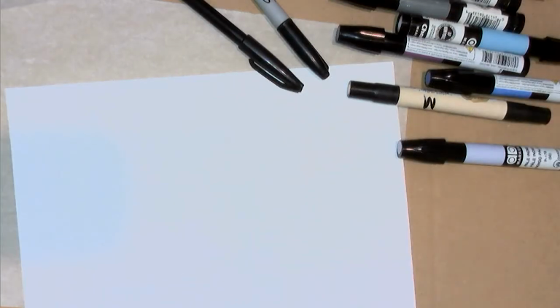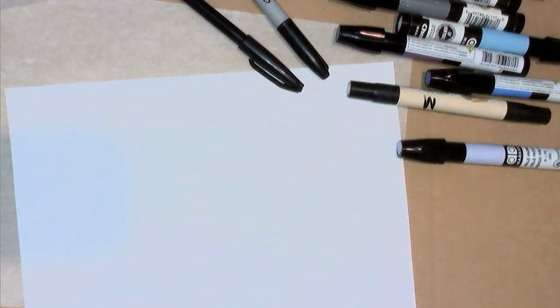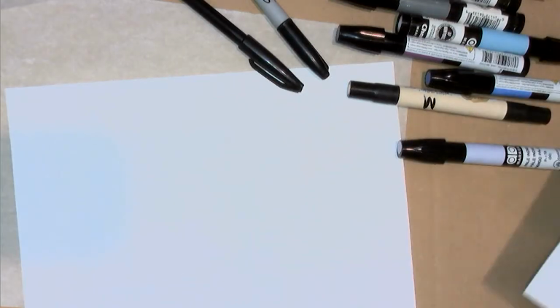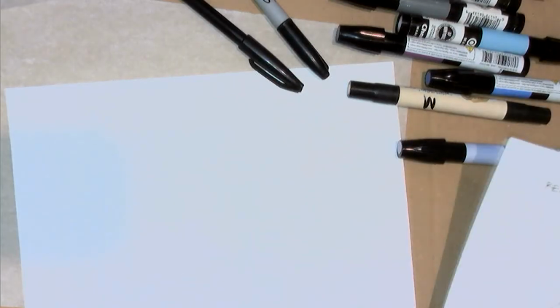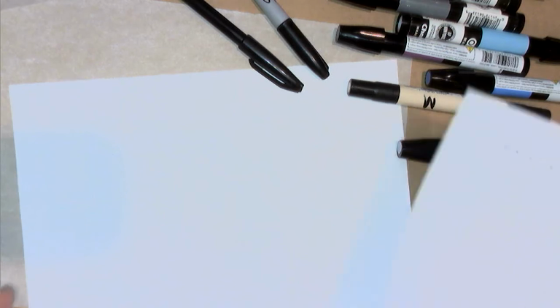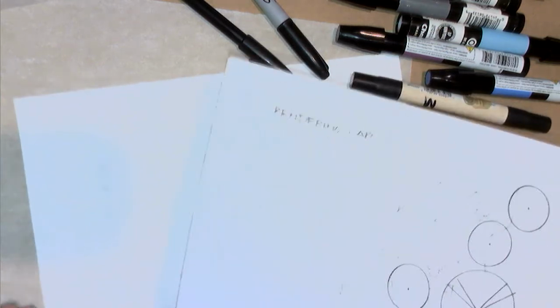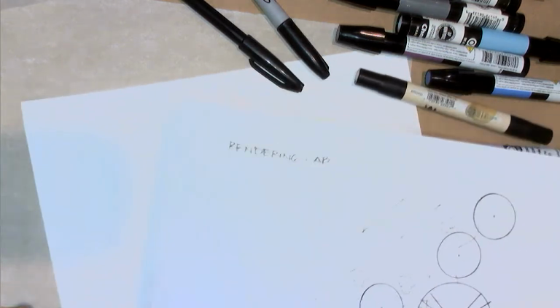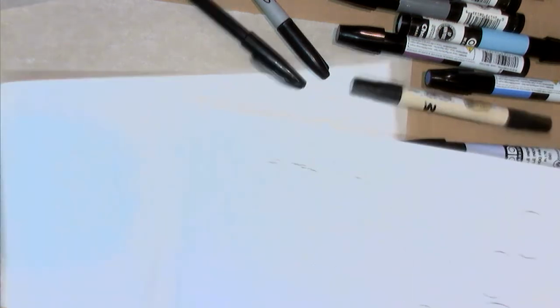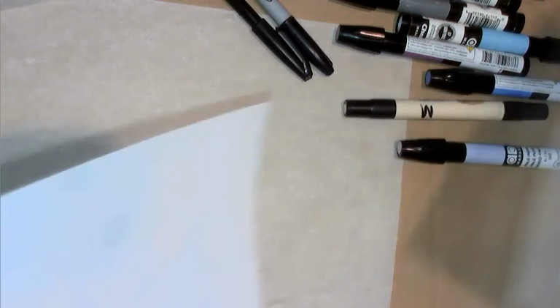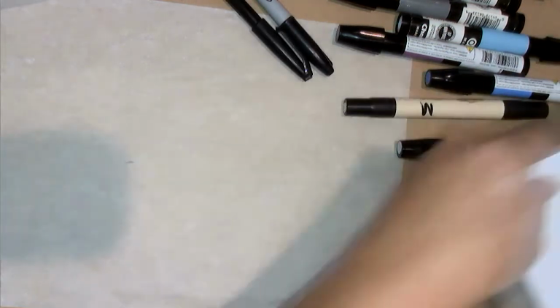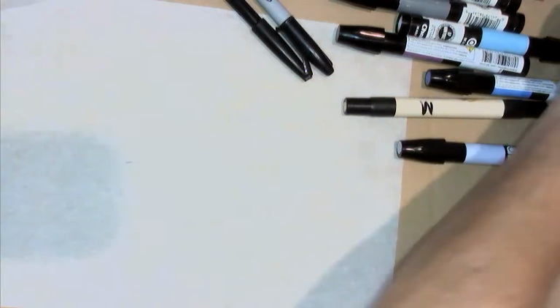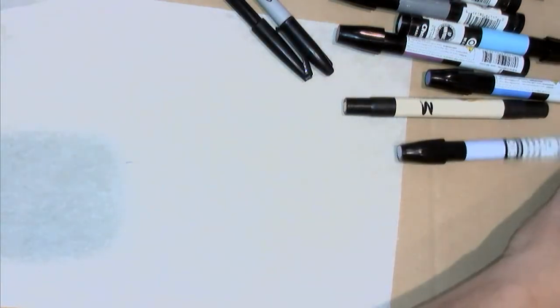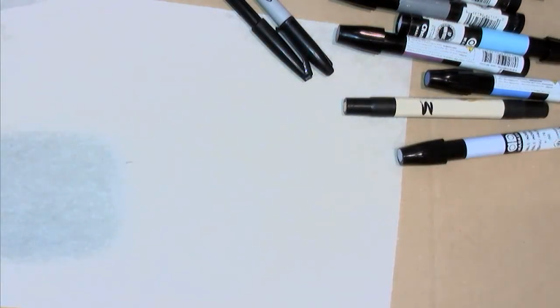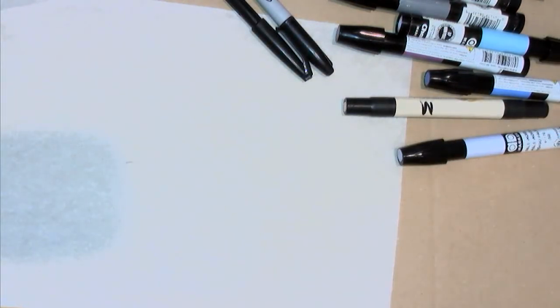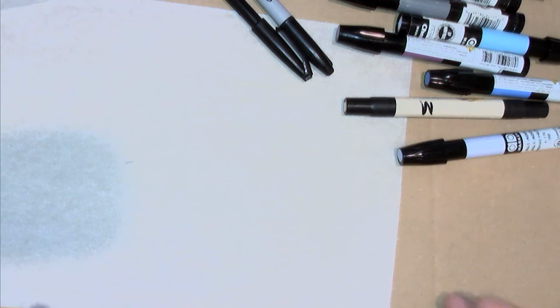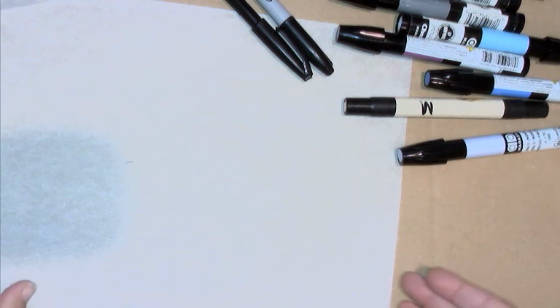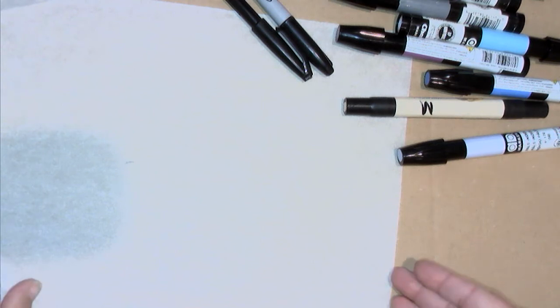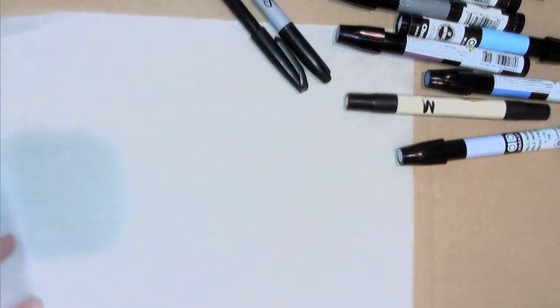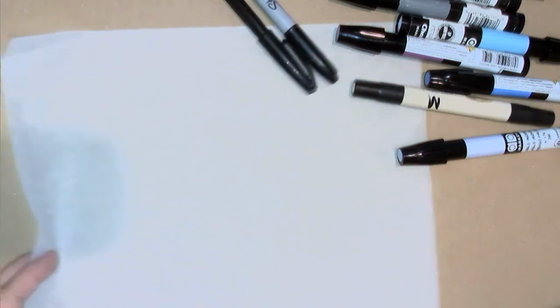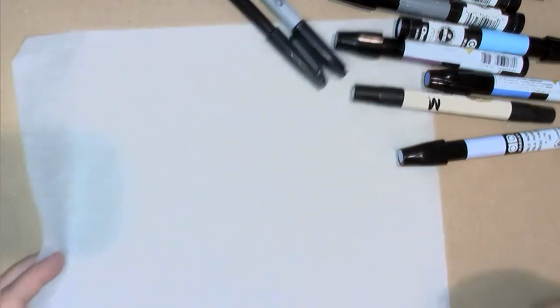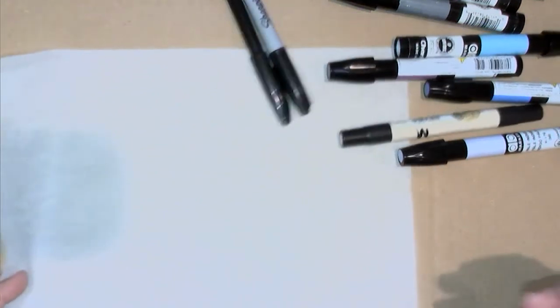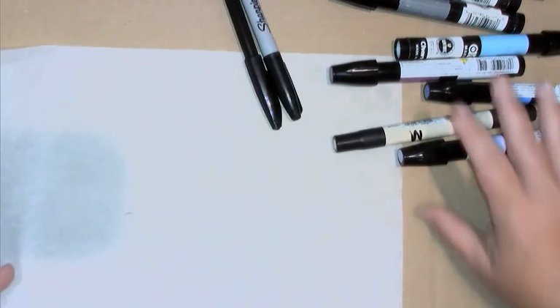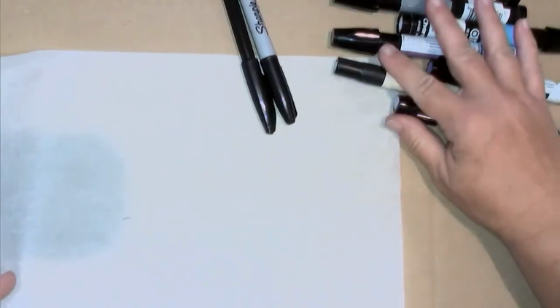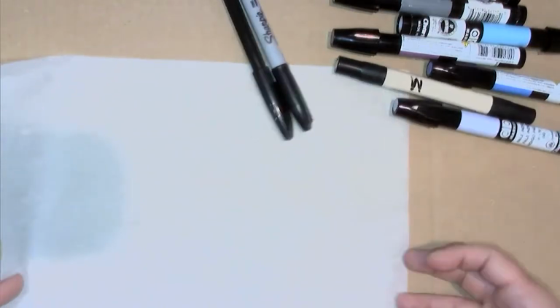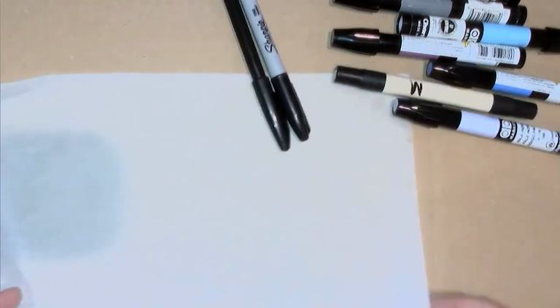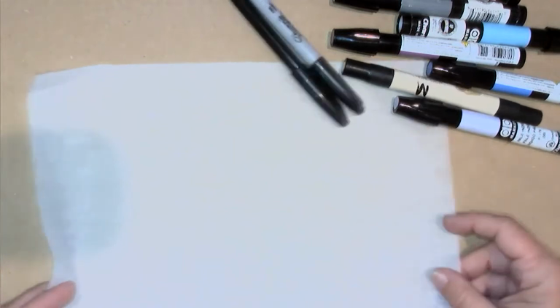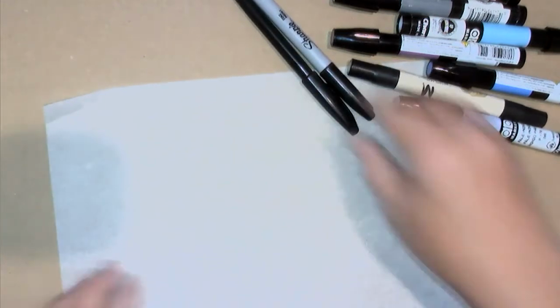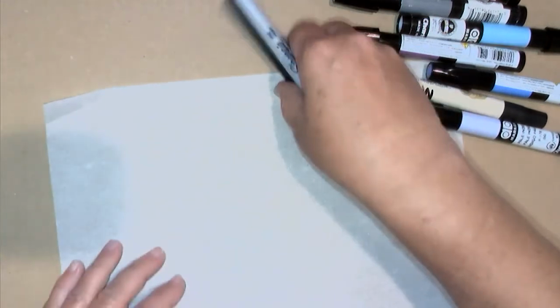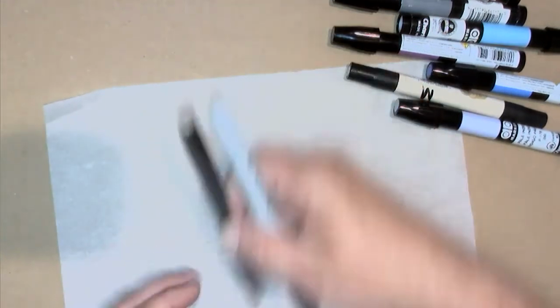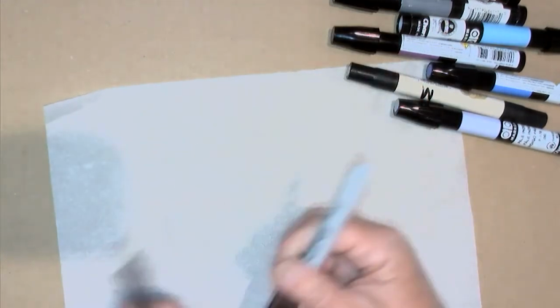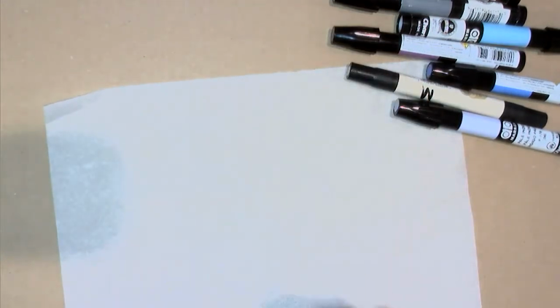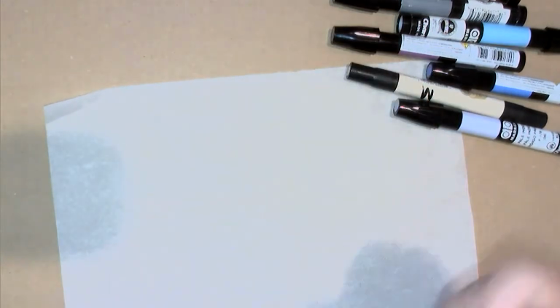Tonight we're going to go through a few skills in rendering. I'm going to show you briefly how to do some basic rendering using both pencil only and marker.